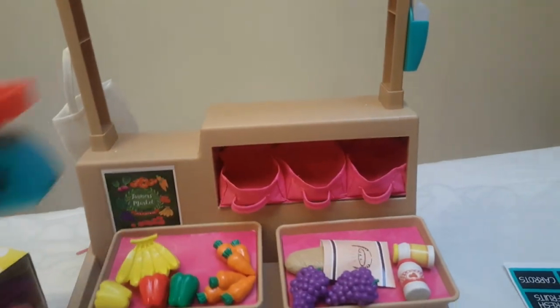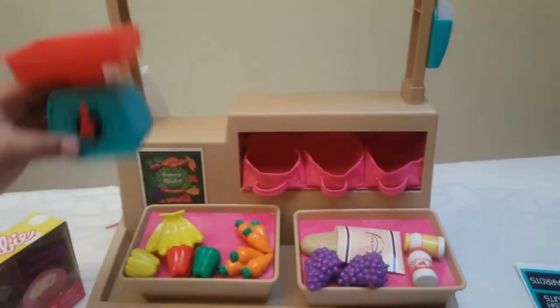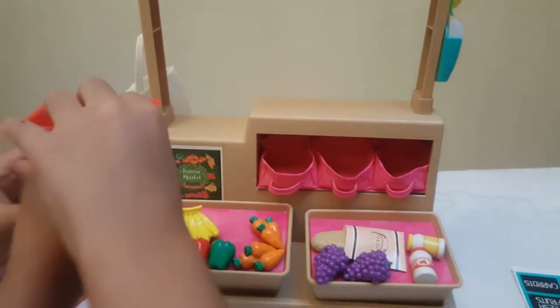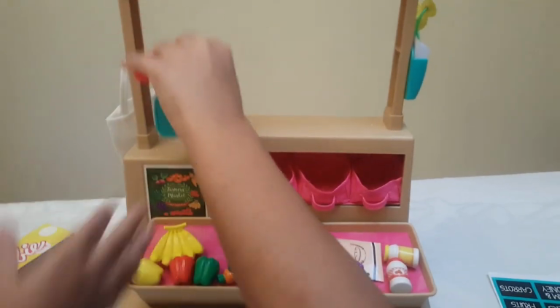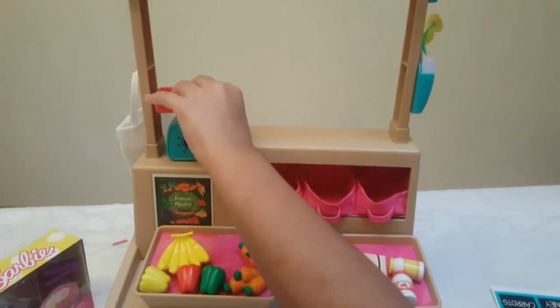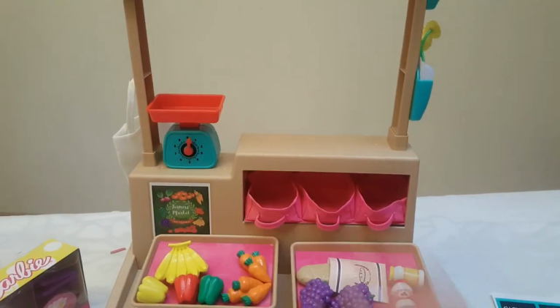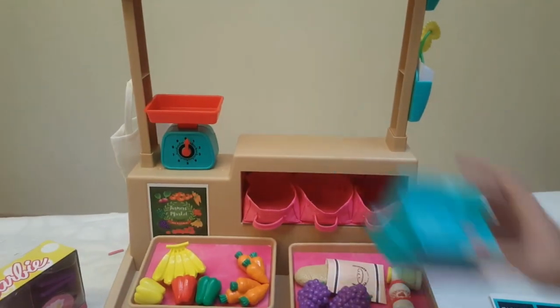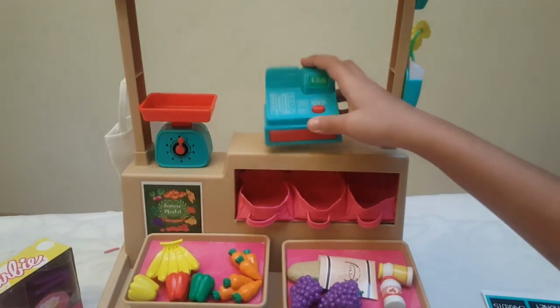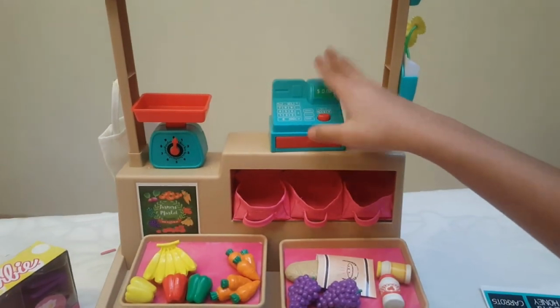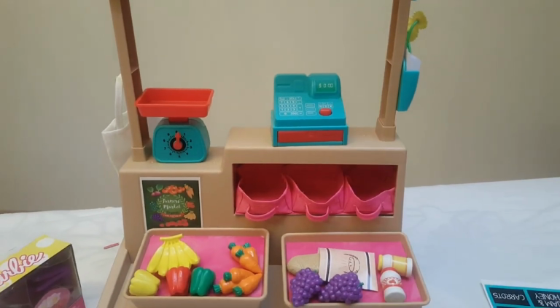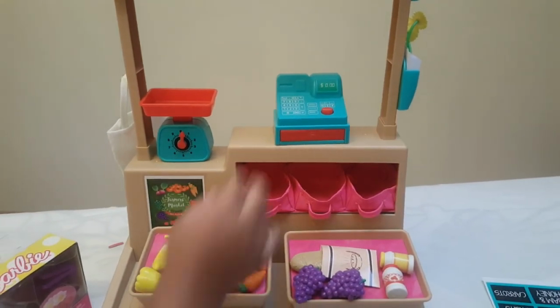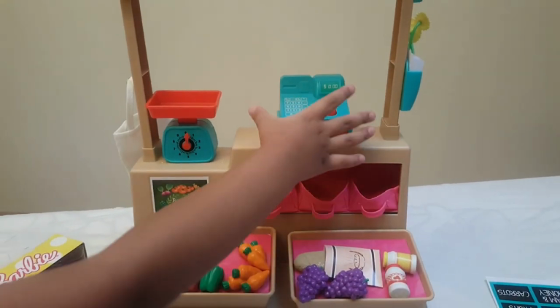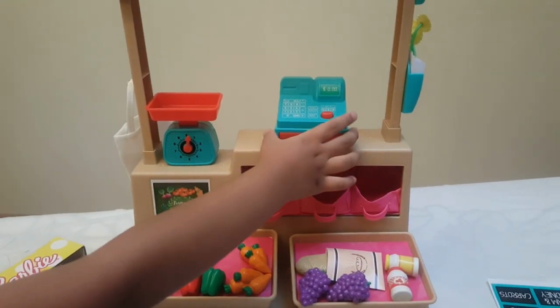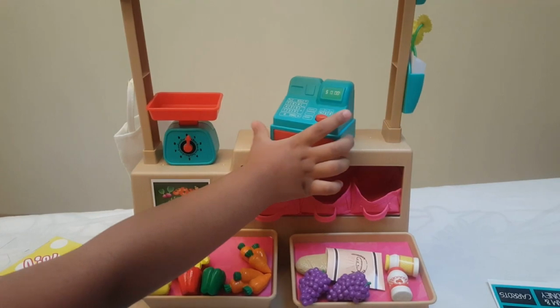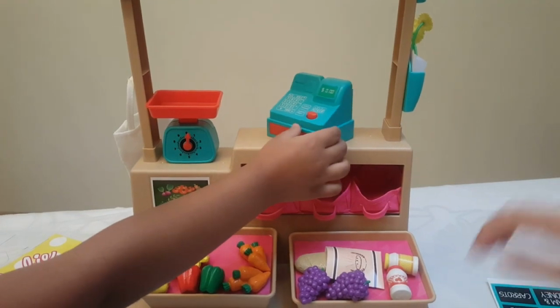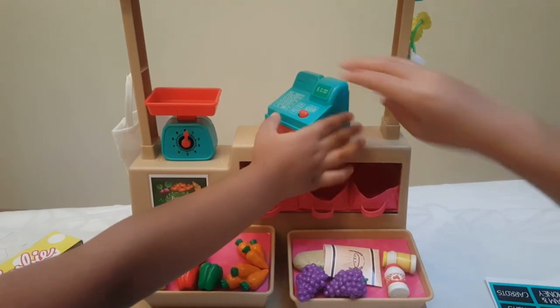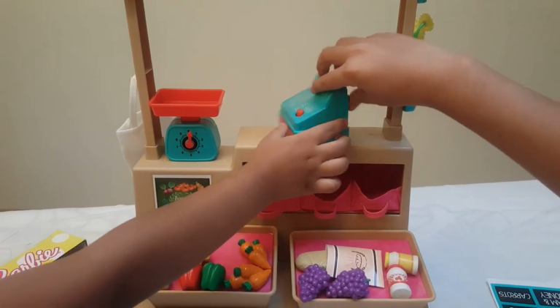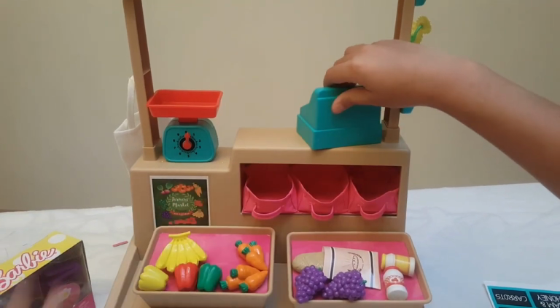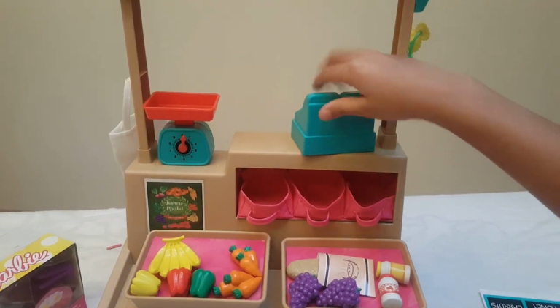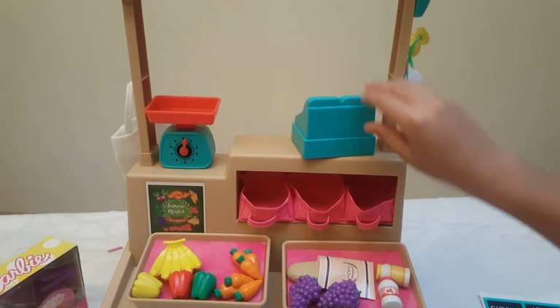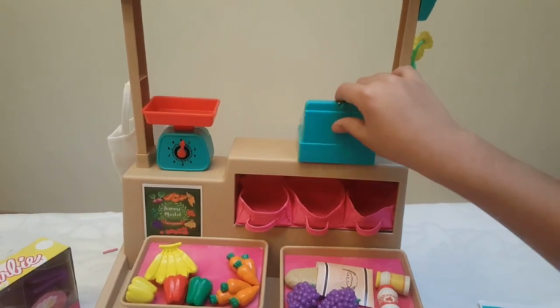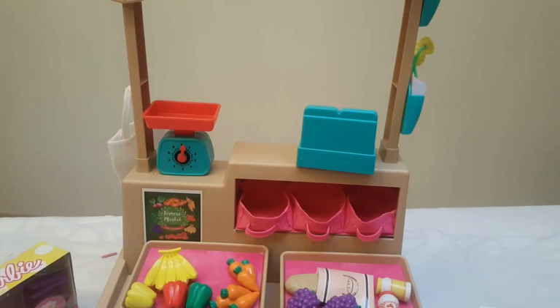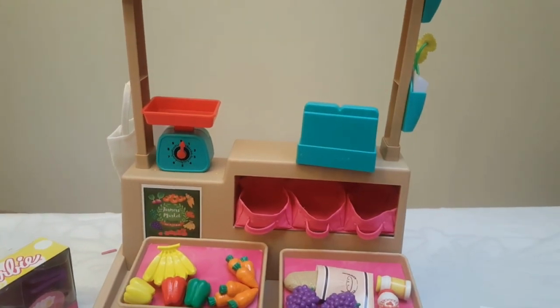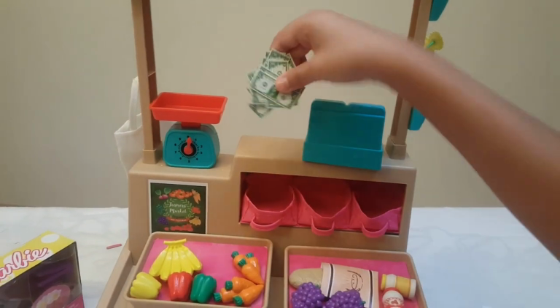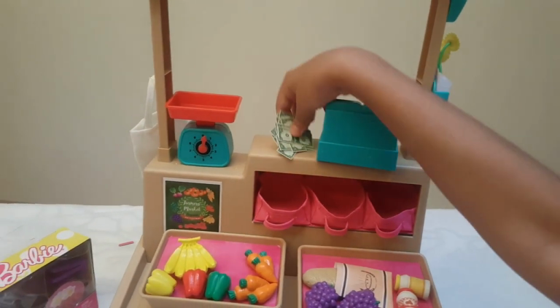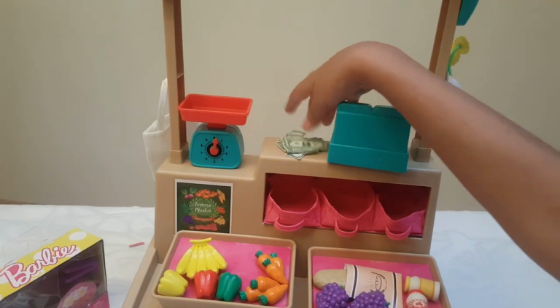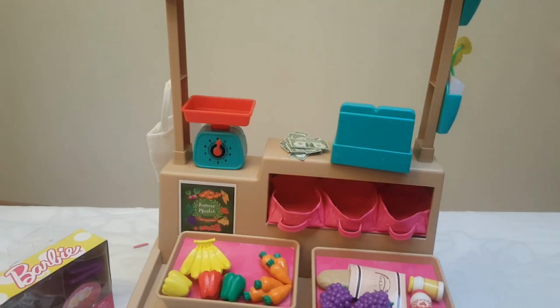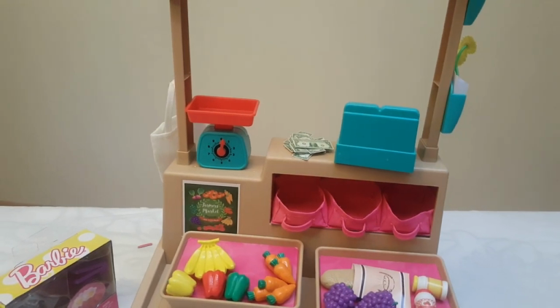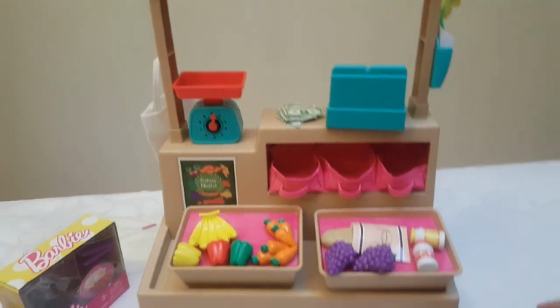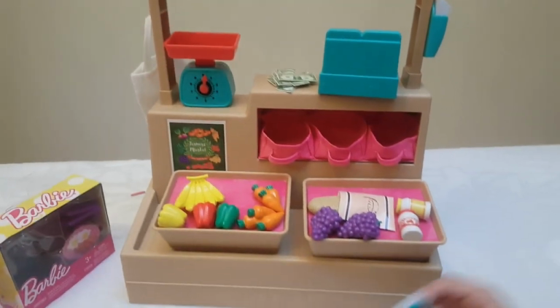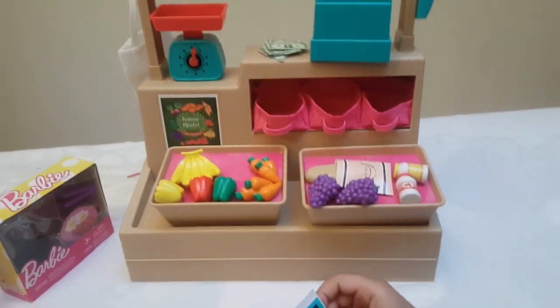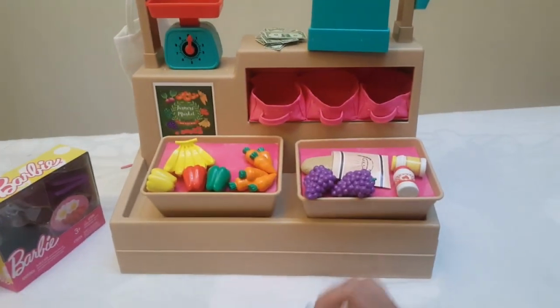Let's put this over there and this over here. It actually should be facing that side — oh yeah, it should be facing that side. Okay, and the fake money. Now for the stickers.